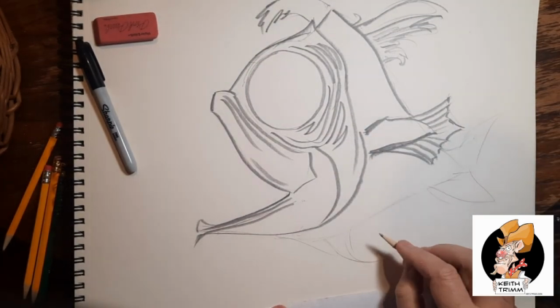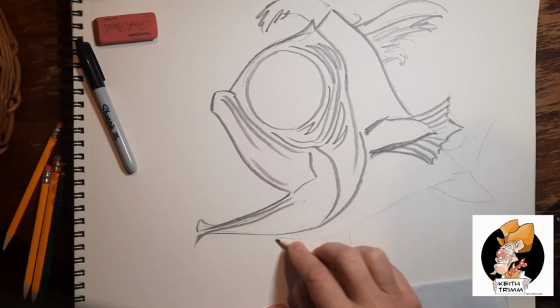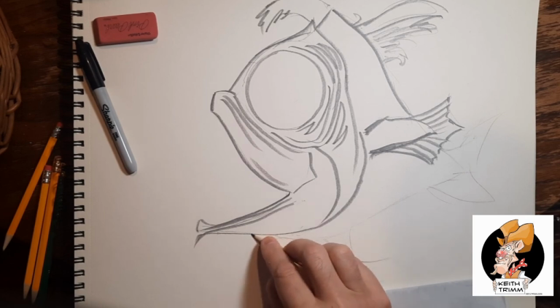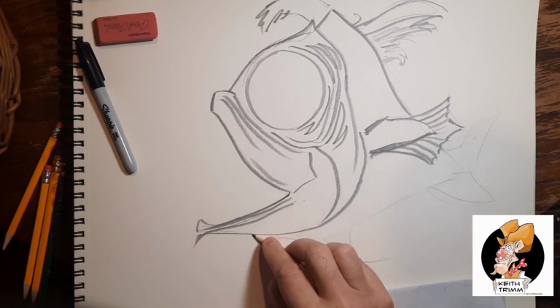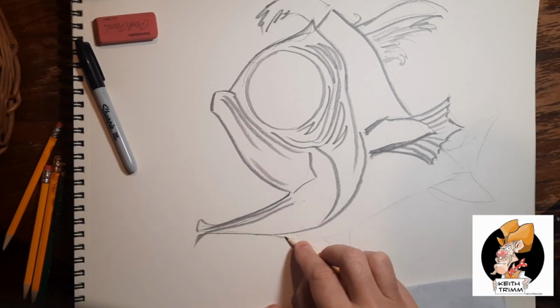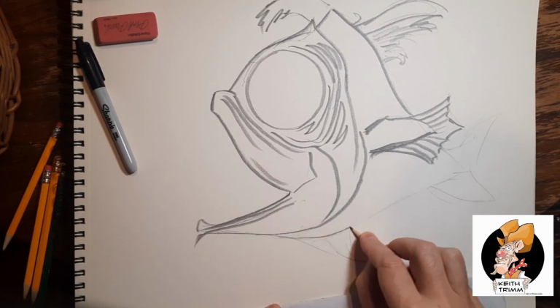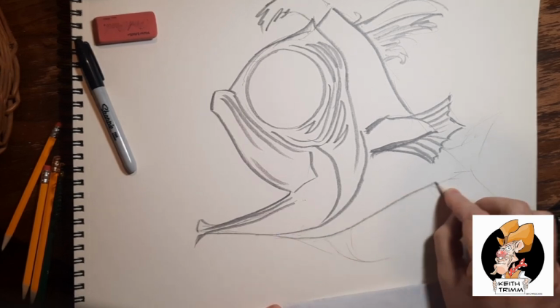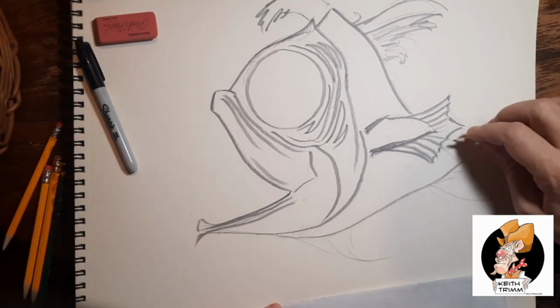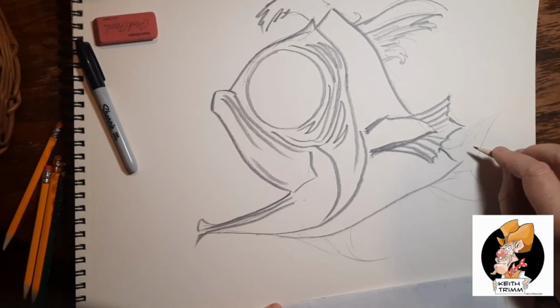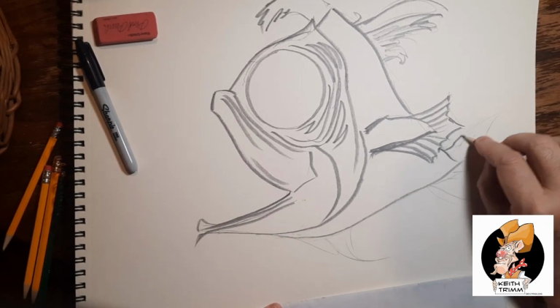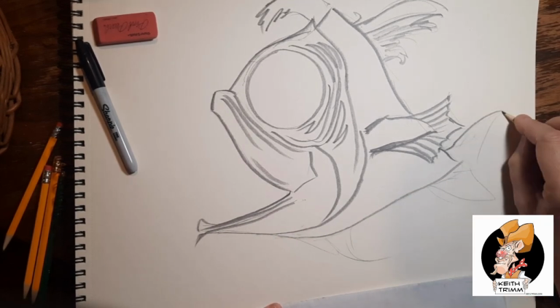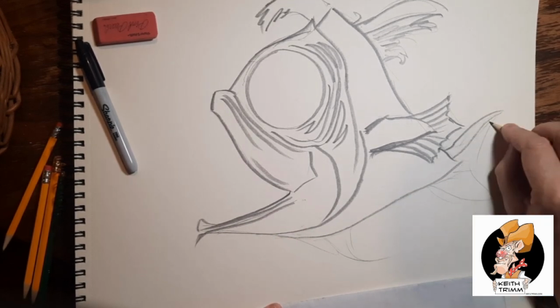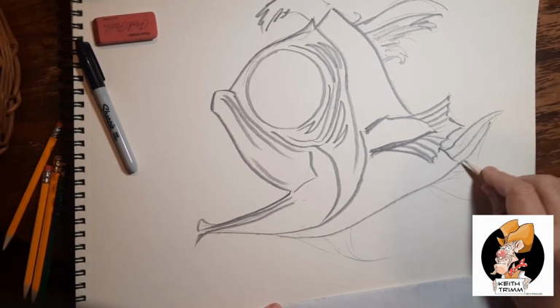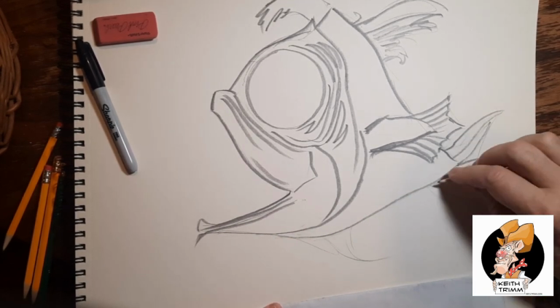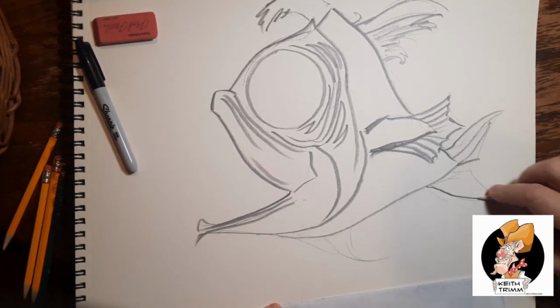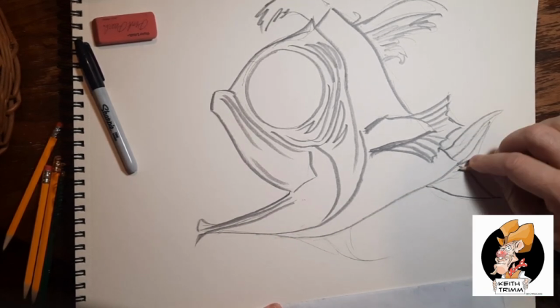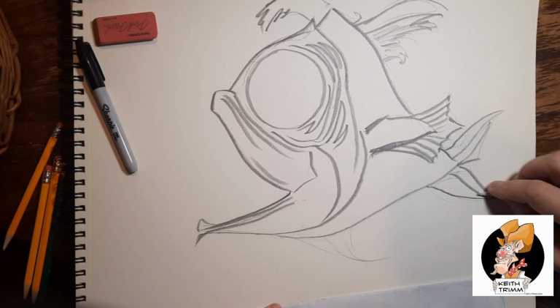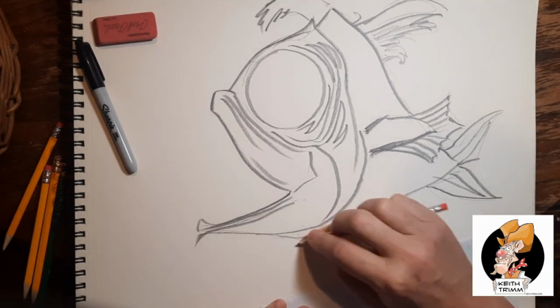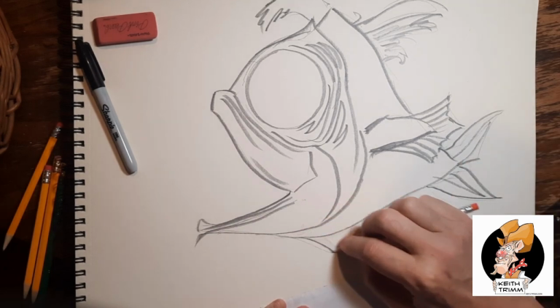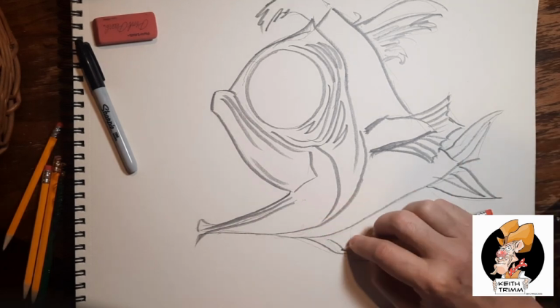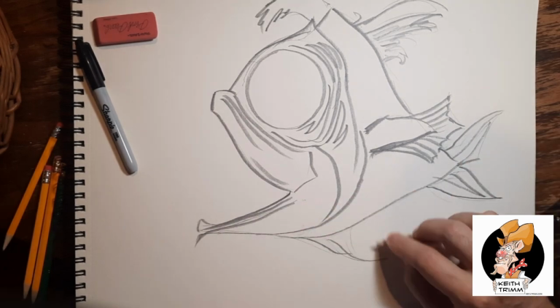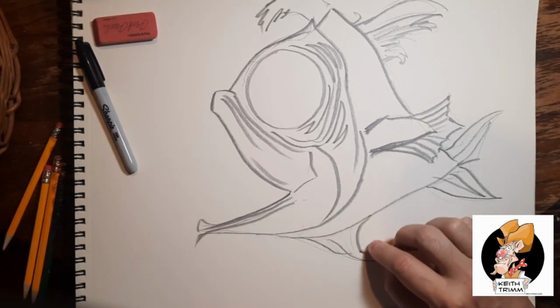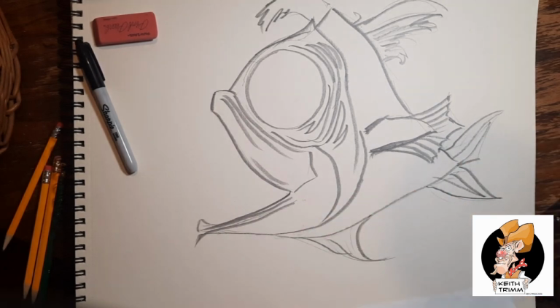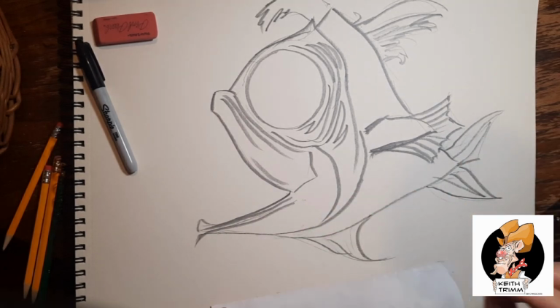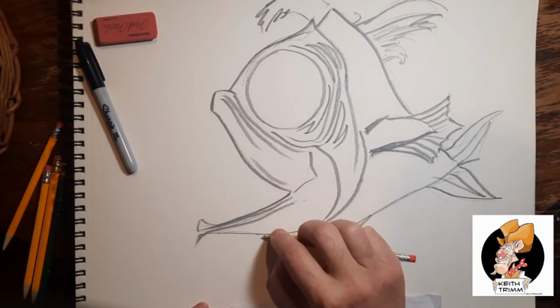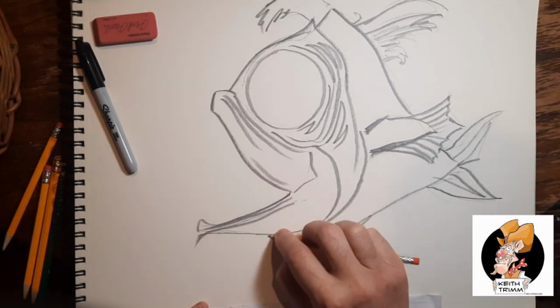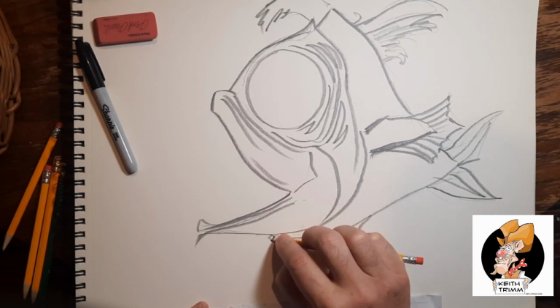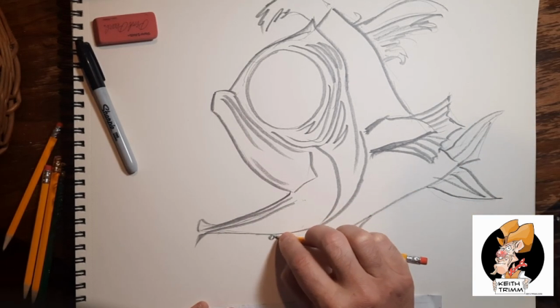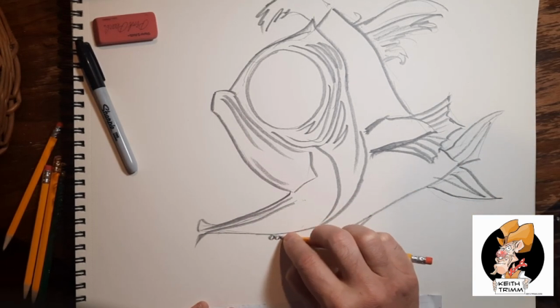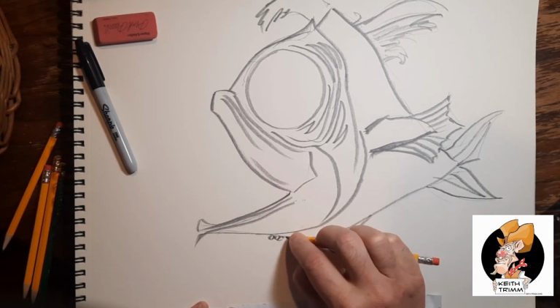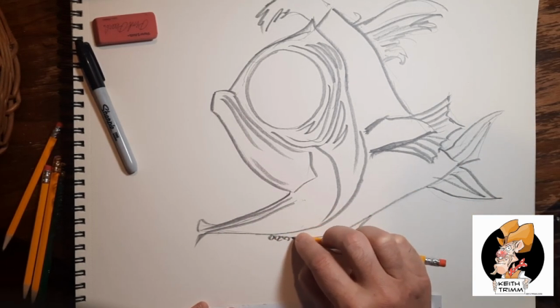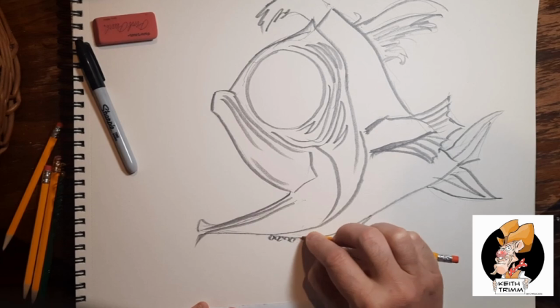Right now I'm just putting in the body shape. But since I've got ten minutes of time to fill here, I'm going to give you a little anglerfish facts.